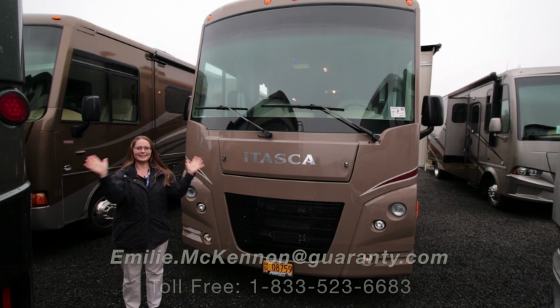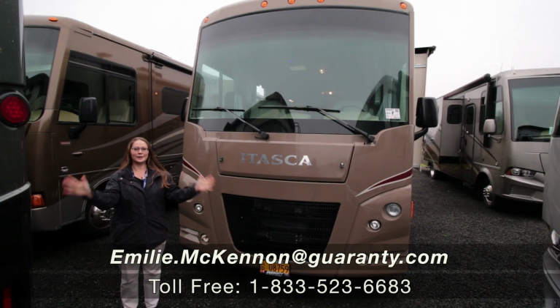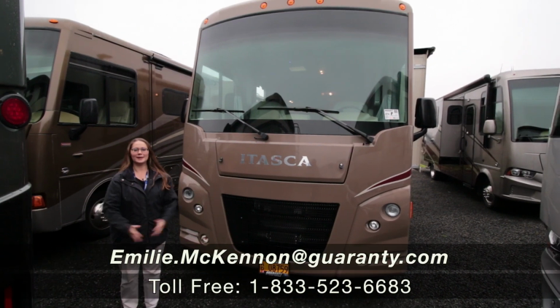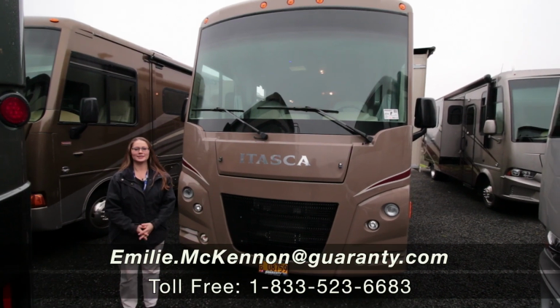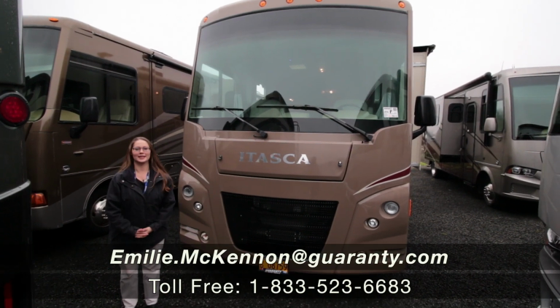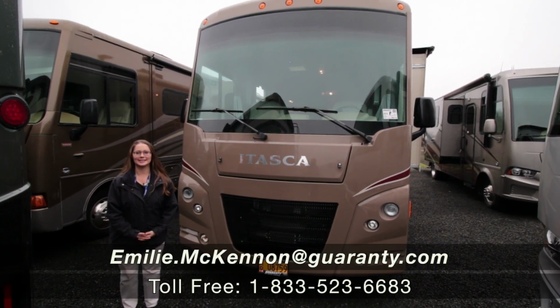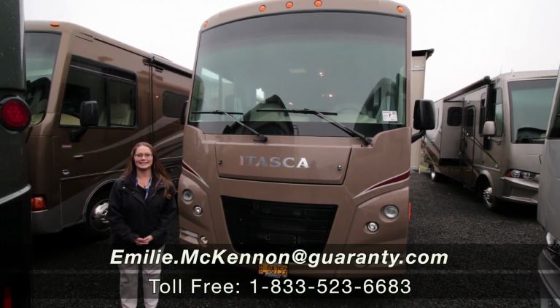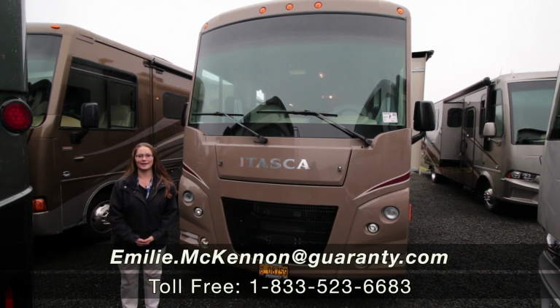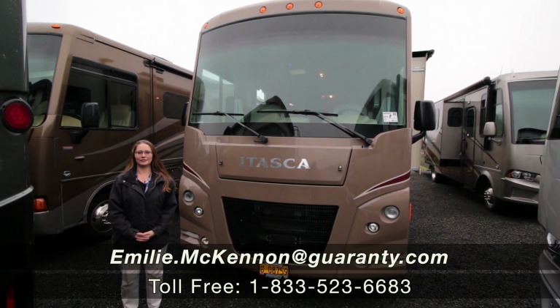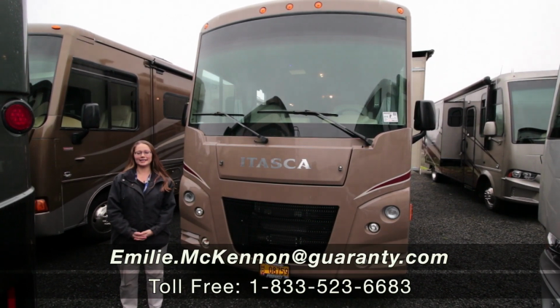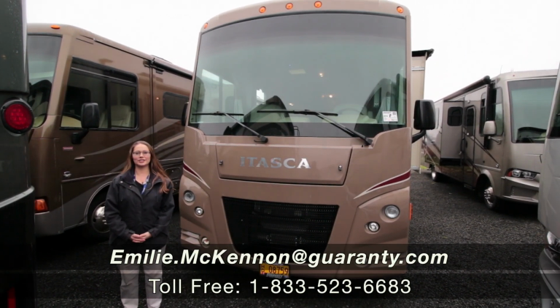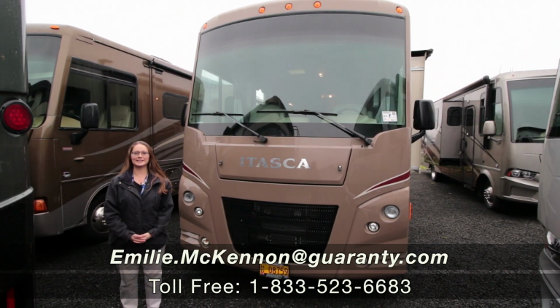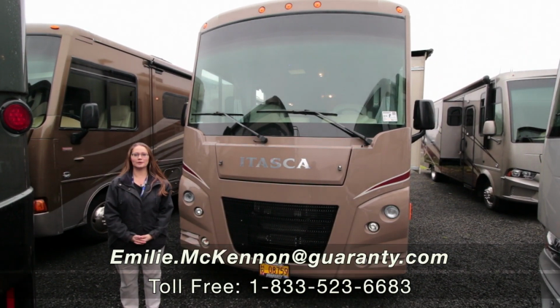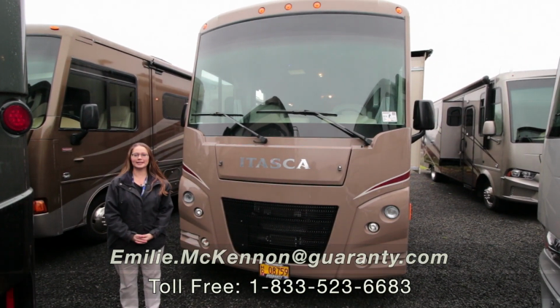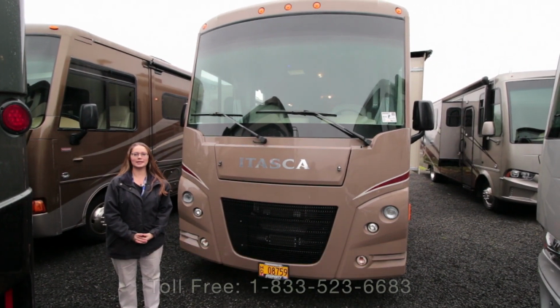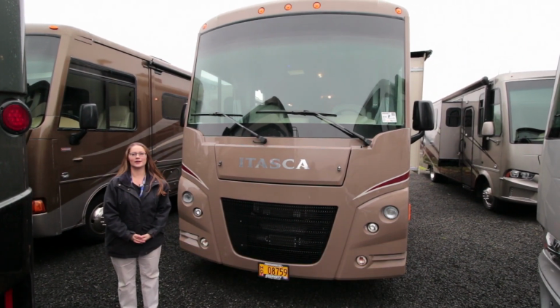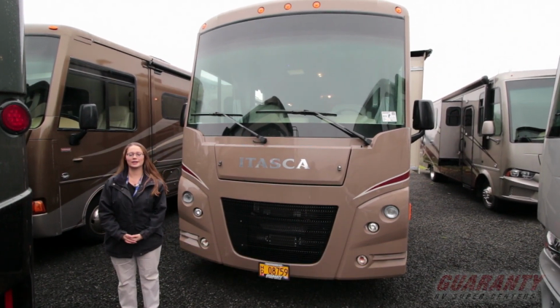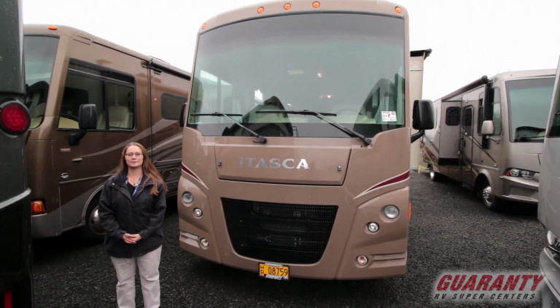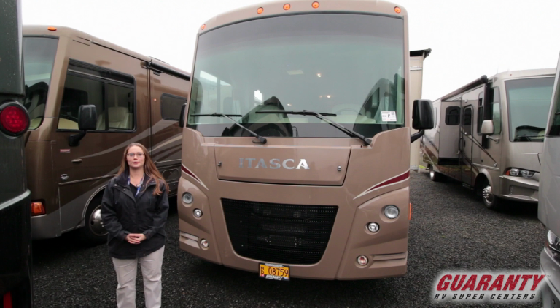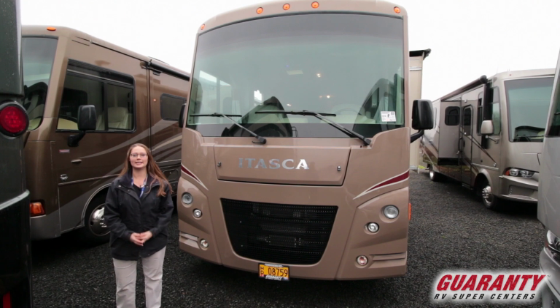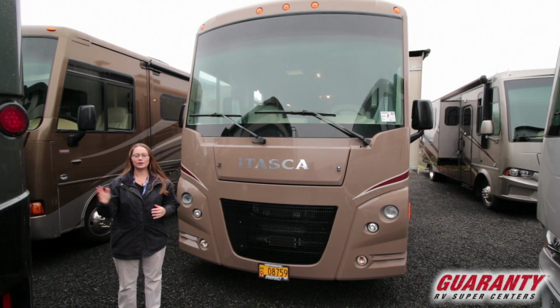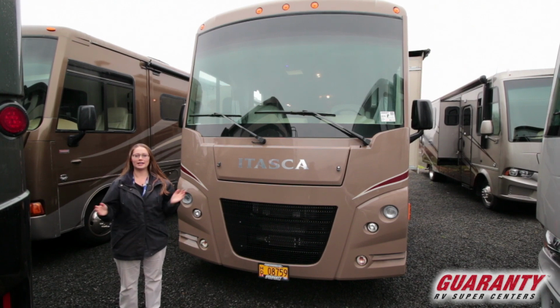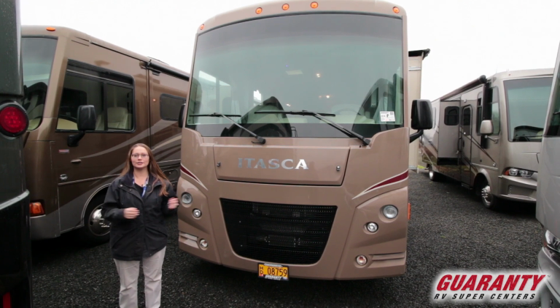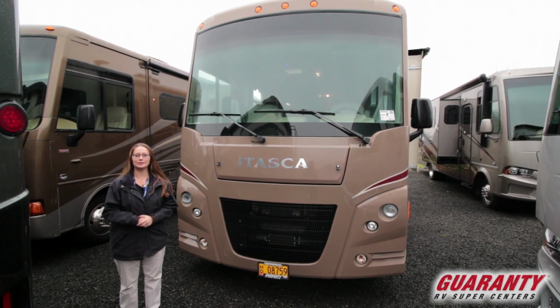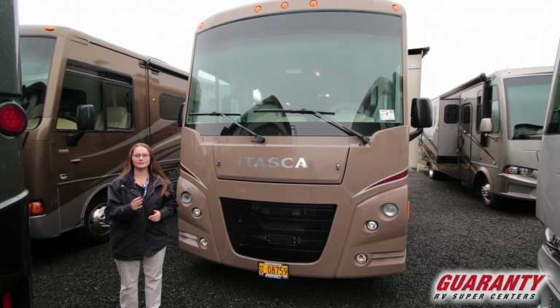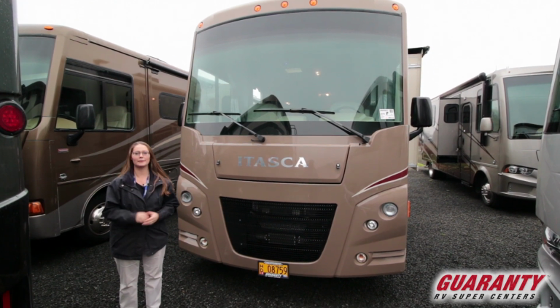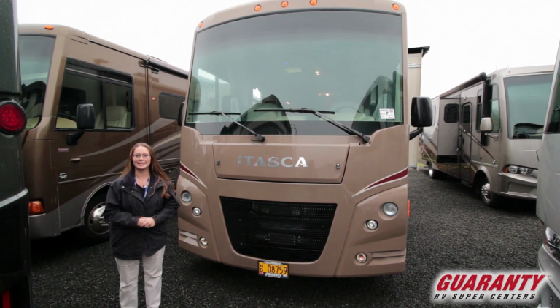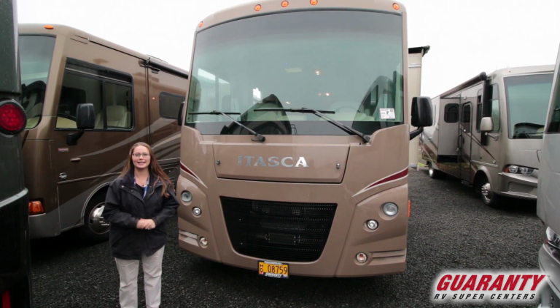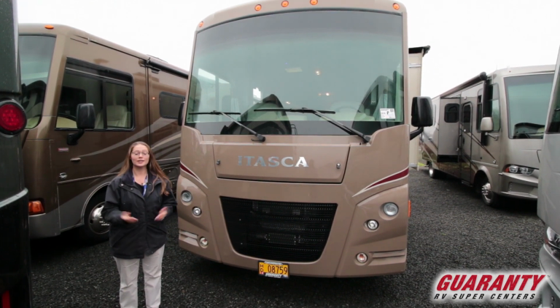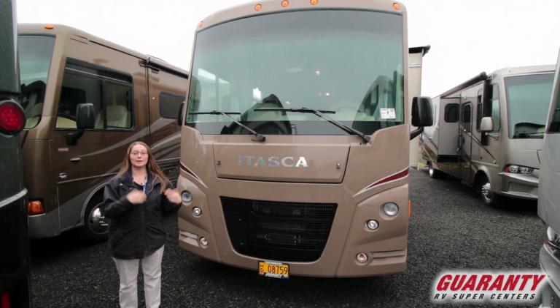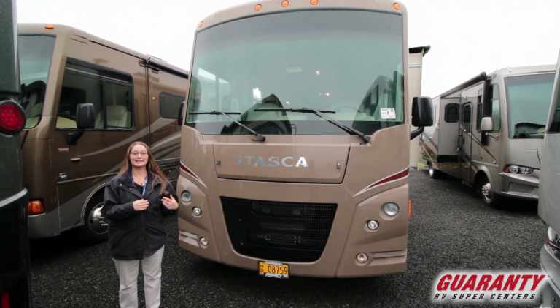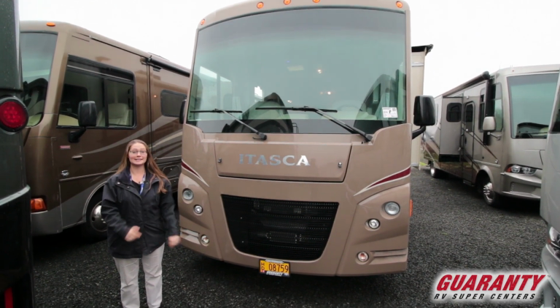Hello, welcome to Guaranty RV here in Junction City, Oregon. We are just between Corvallis and Eugene, right off of Highway 99, so come in and see us.